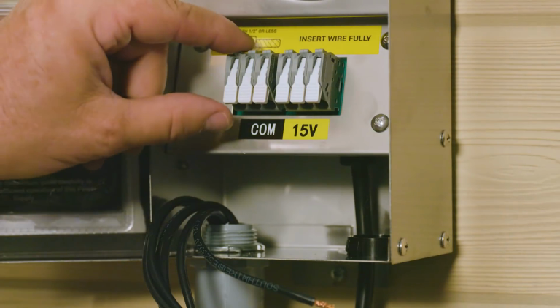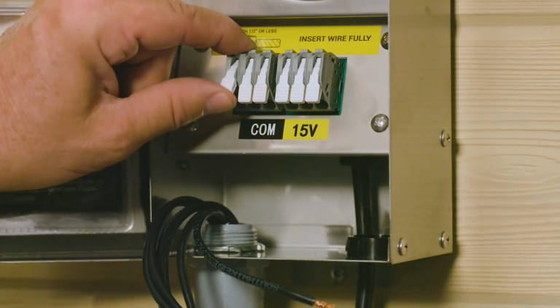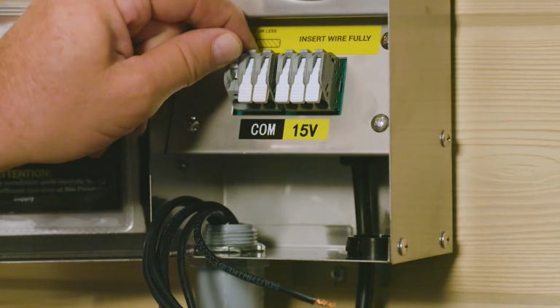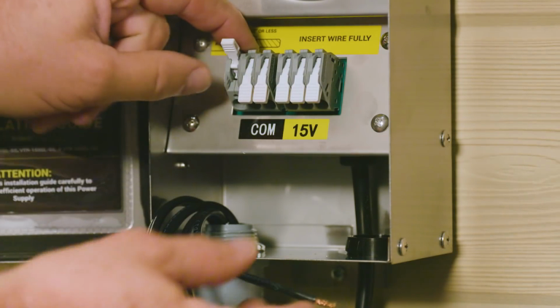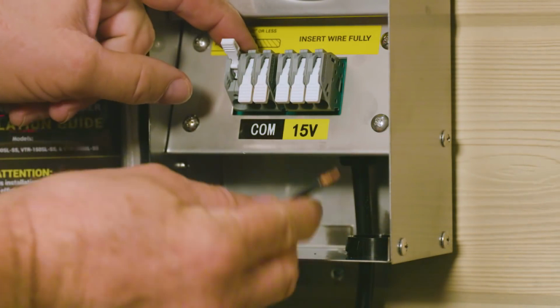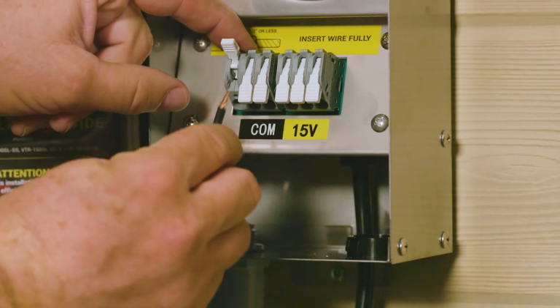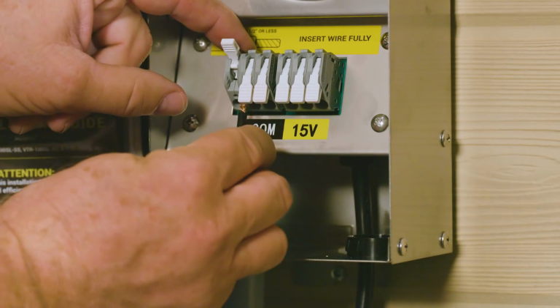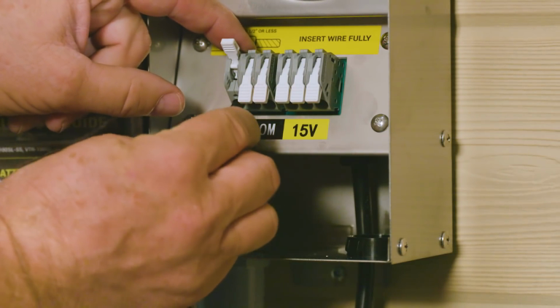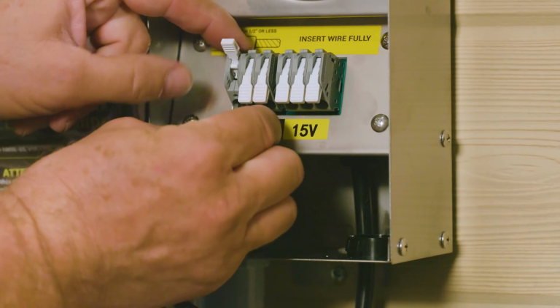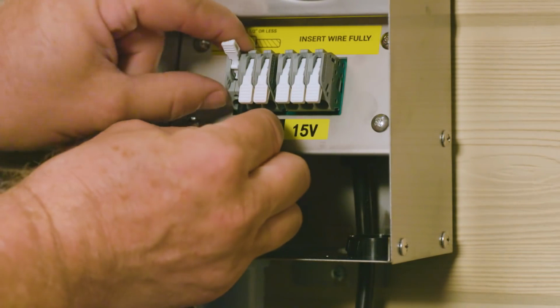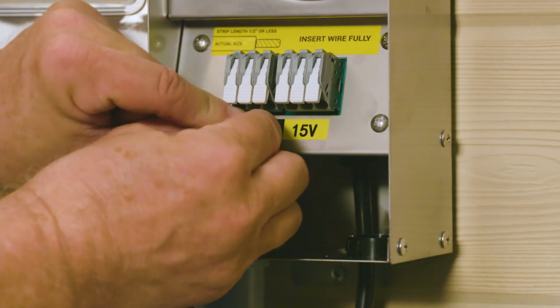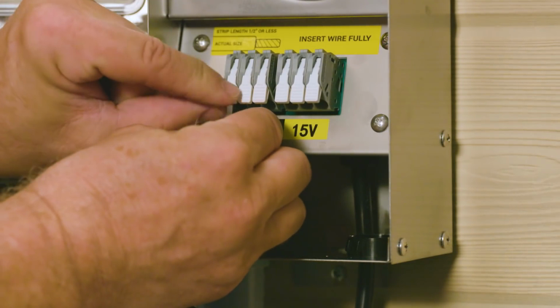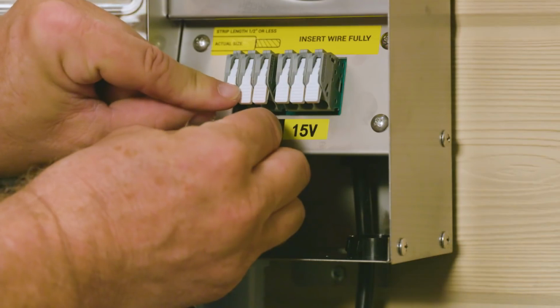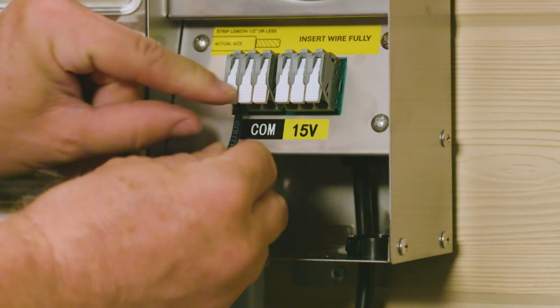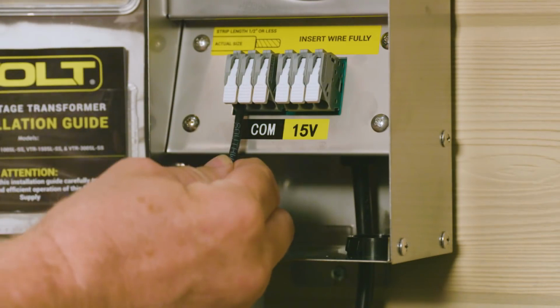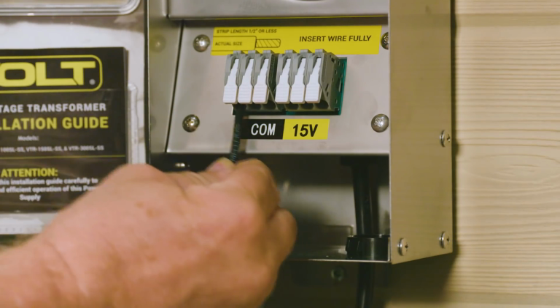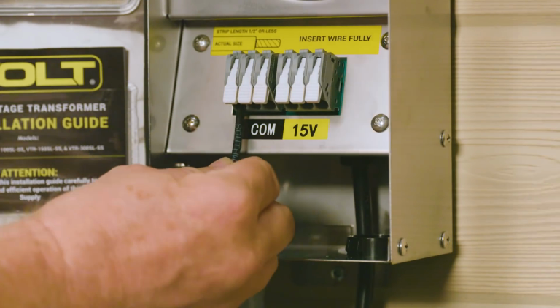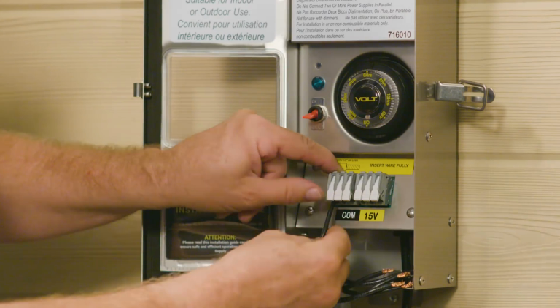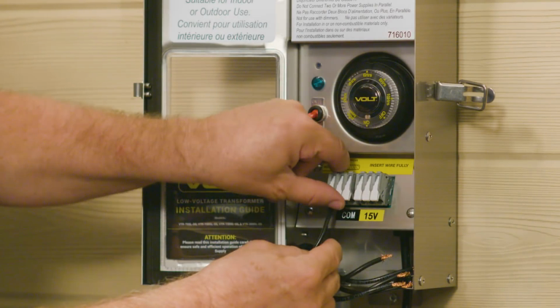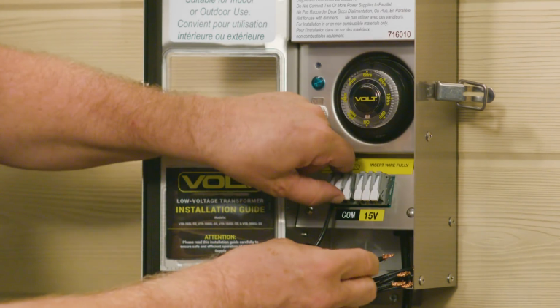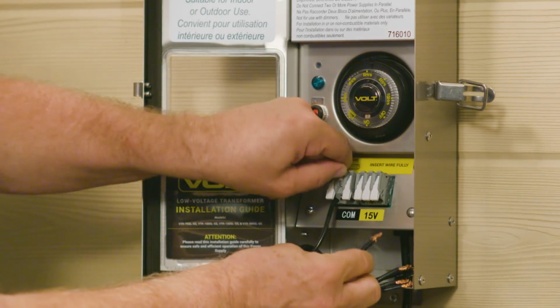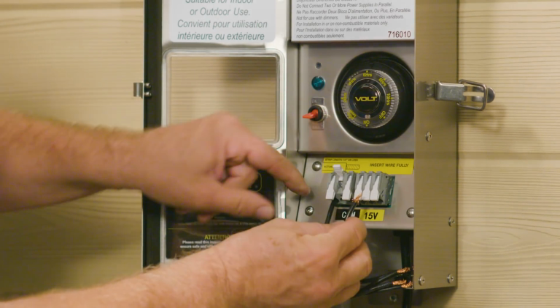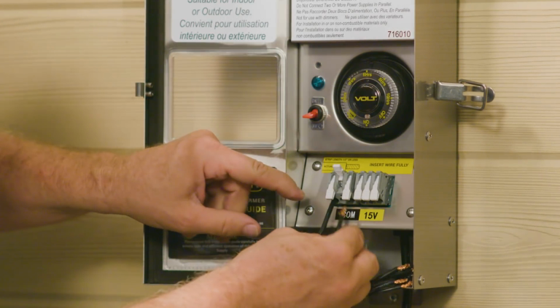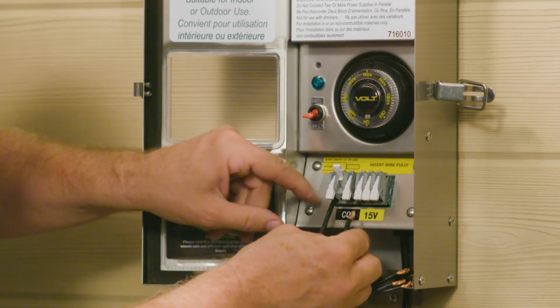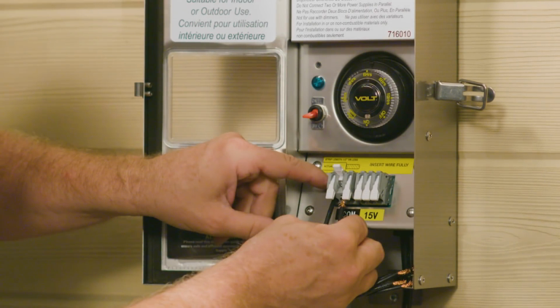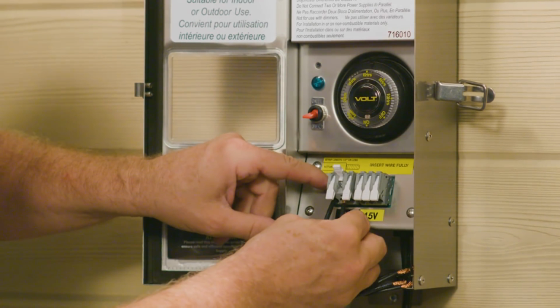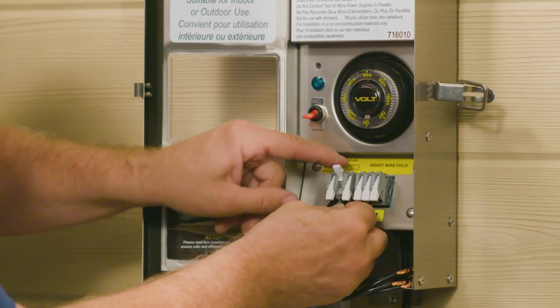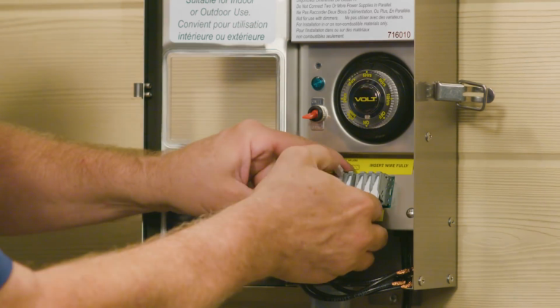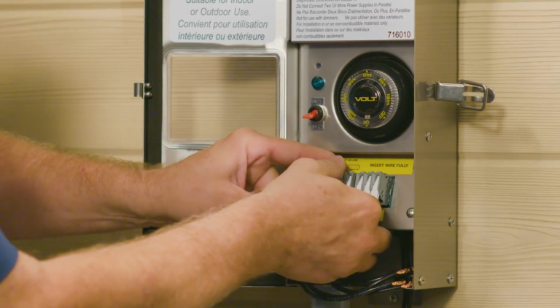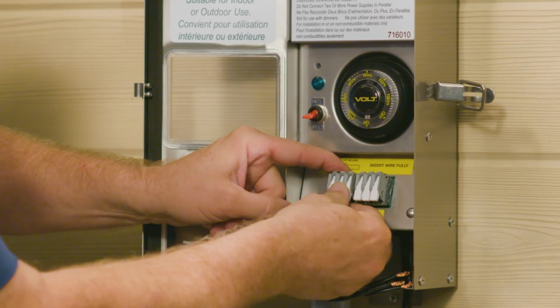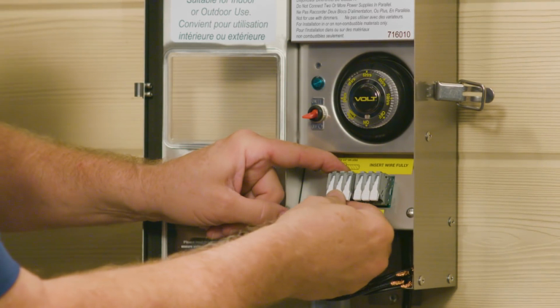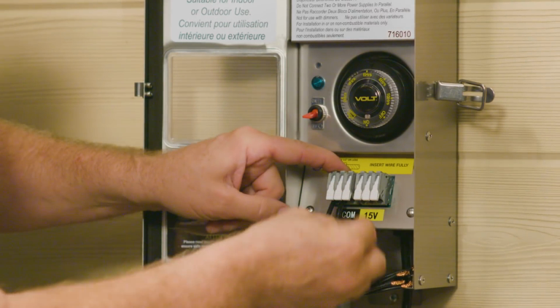Inside, you see the clamp type terminals. These are the easiest, fastest, and most secure connectors on the market. Use them once and you'll never go back to the old terminal blocks.